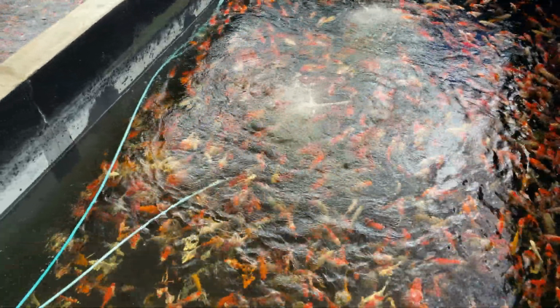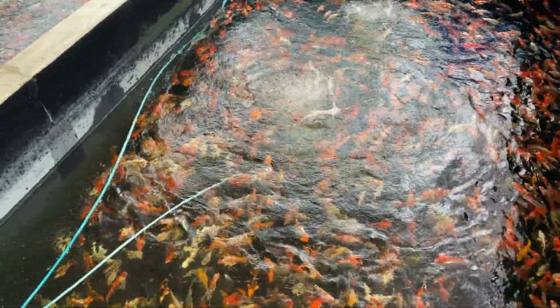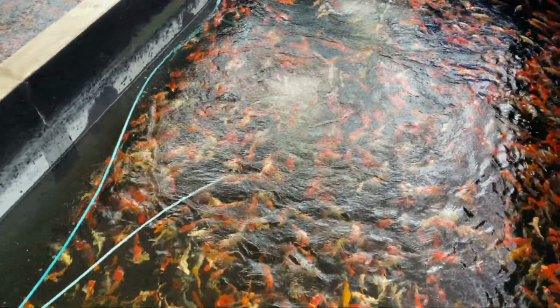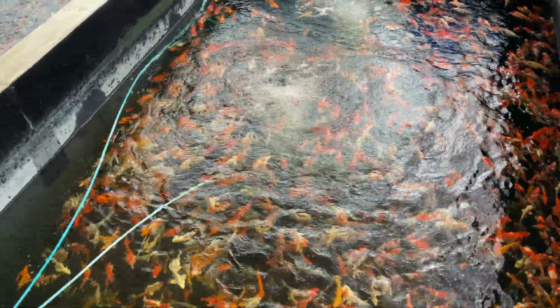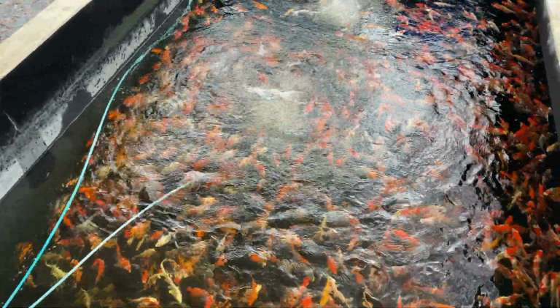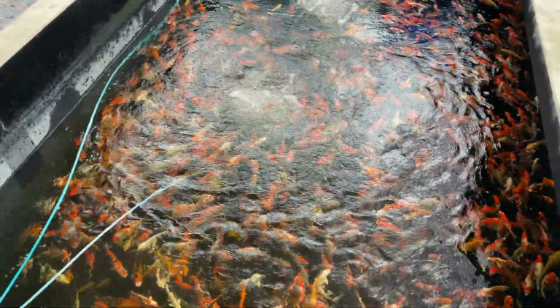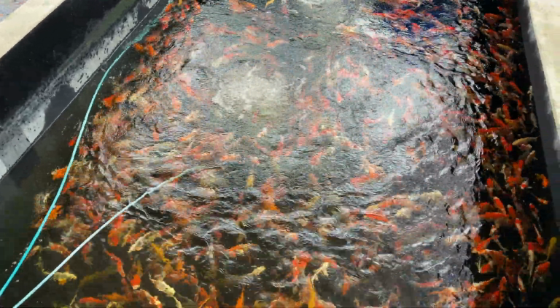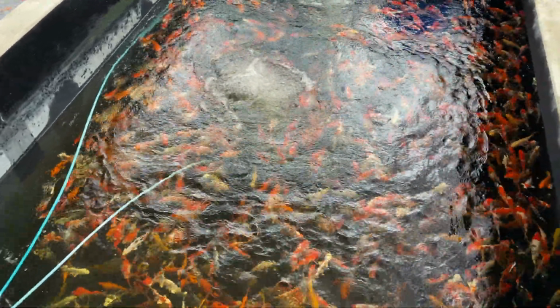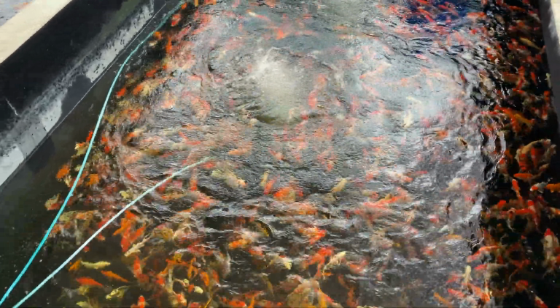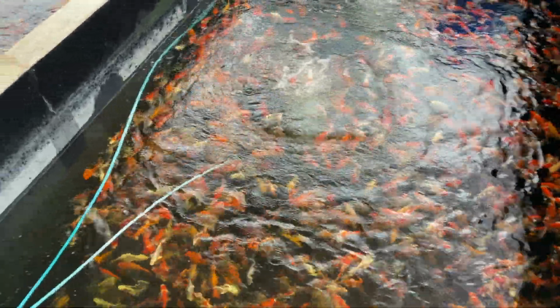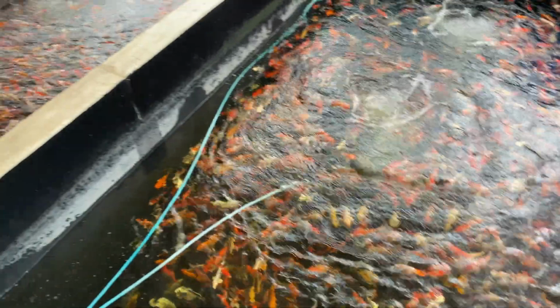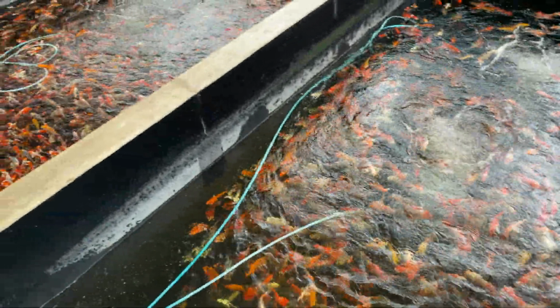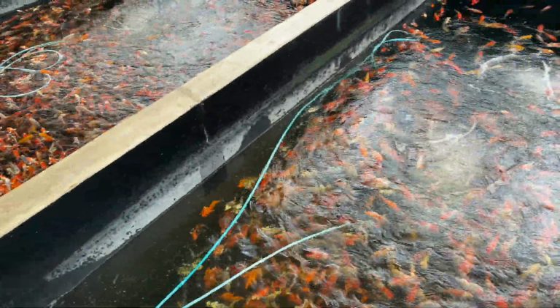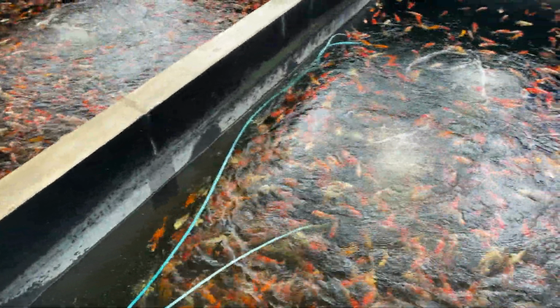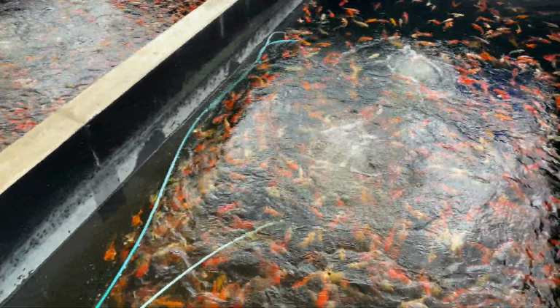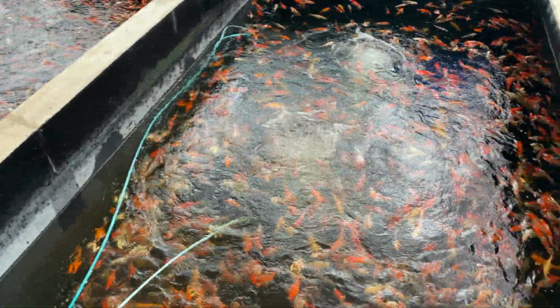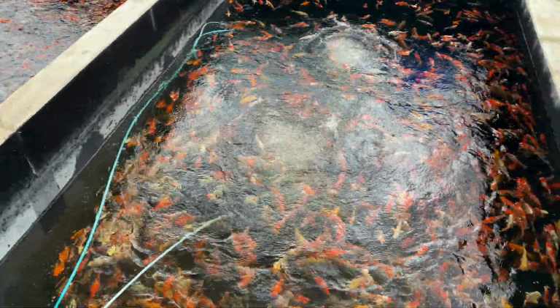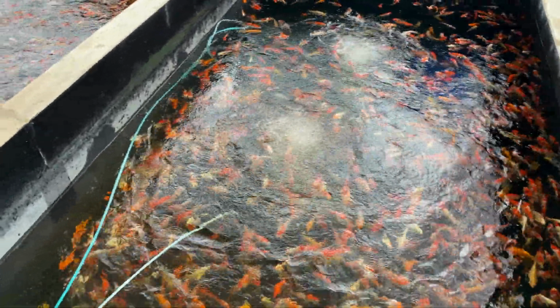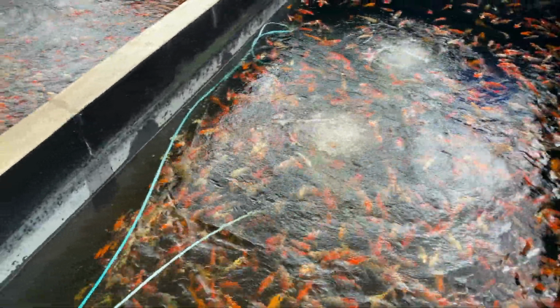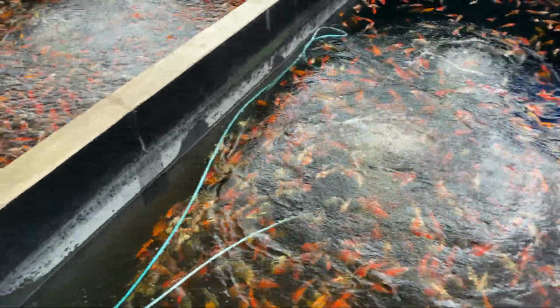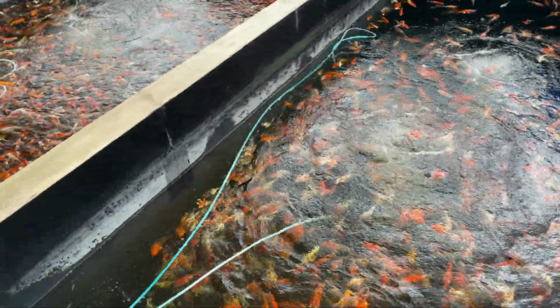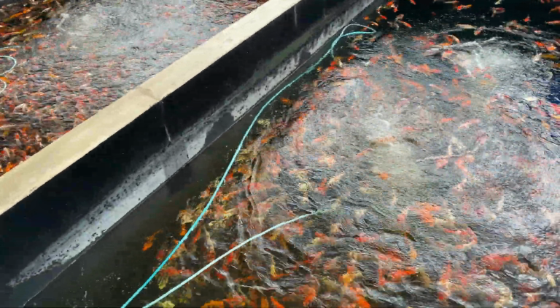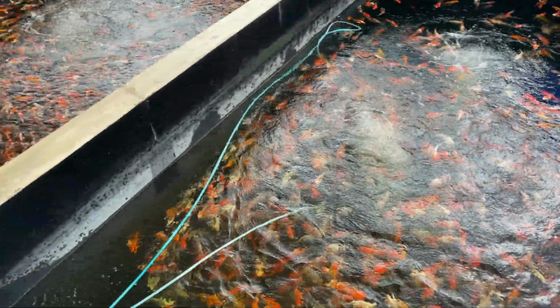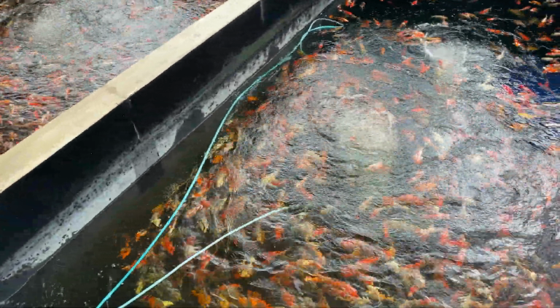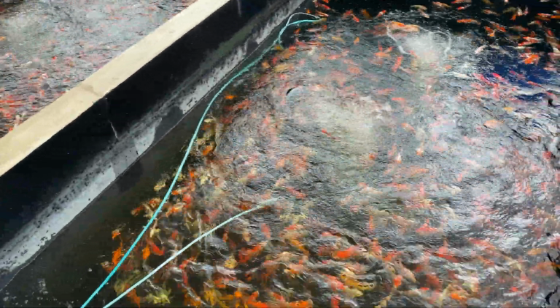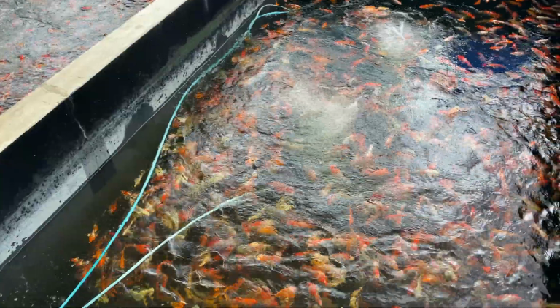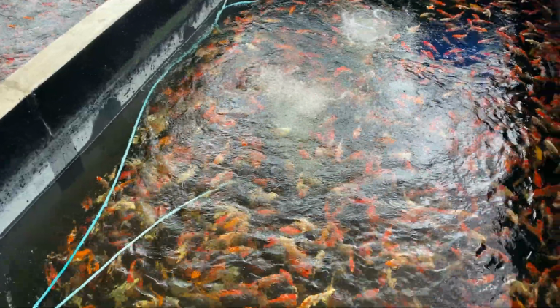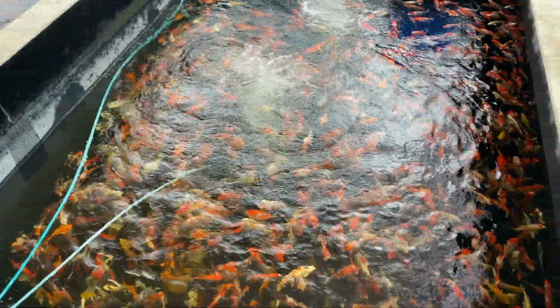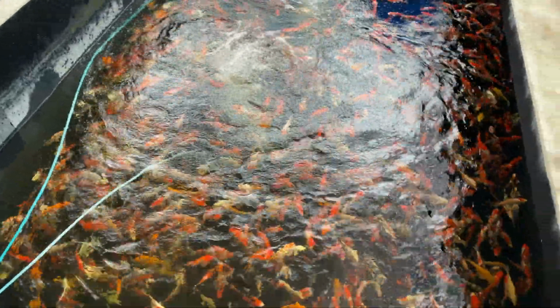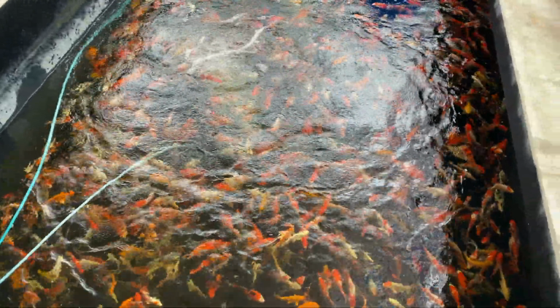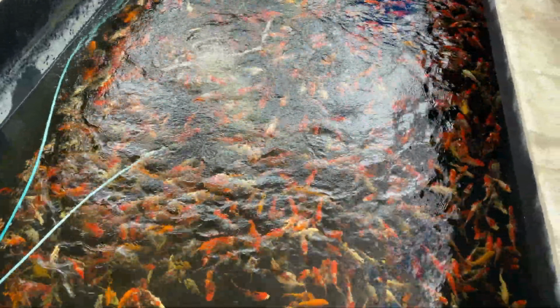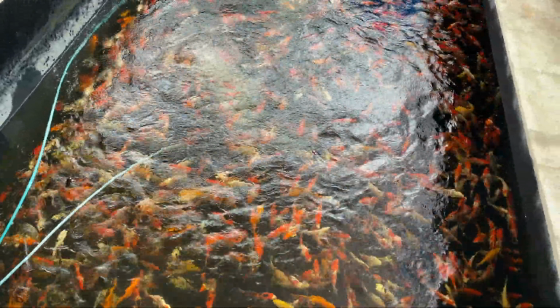These ones here are 18 to 20 cm, and the first ones we saw were 10 to 12 cm. So good sizes — these are a great size. Some of these will definitely be coming back to the shop.